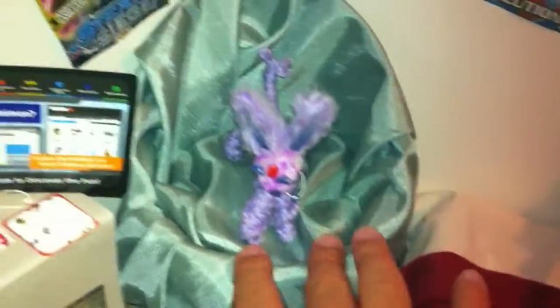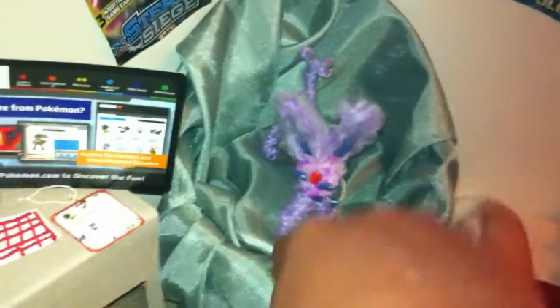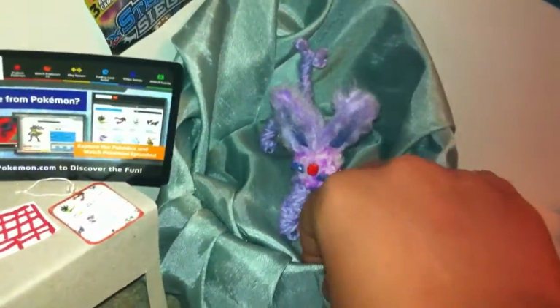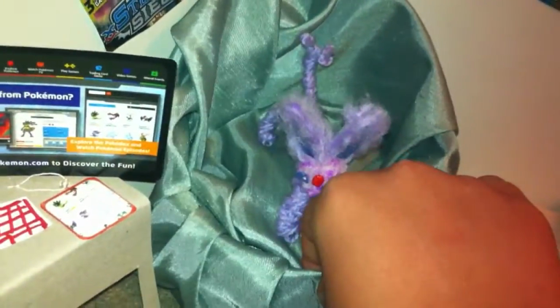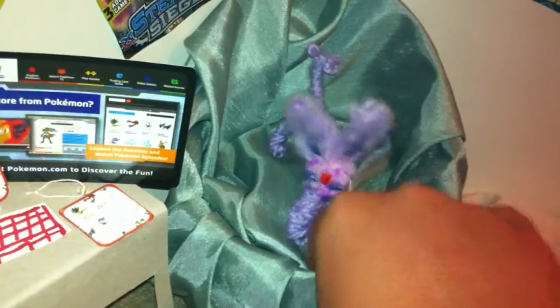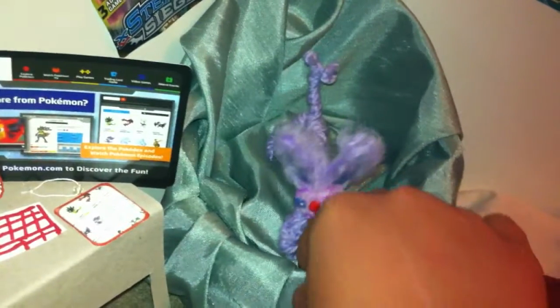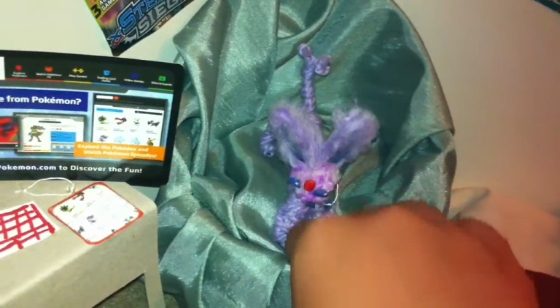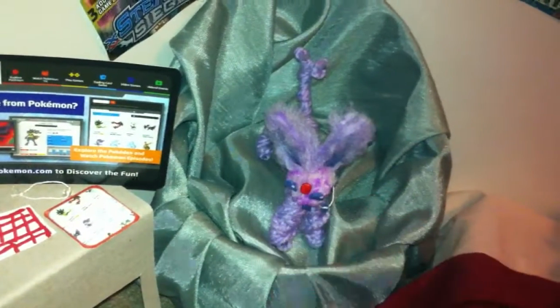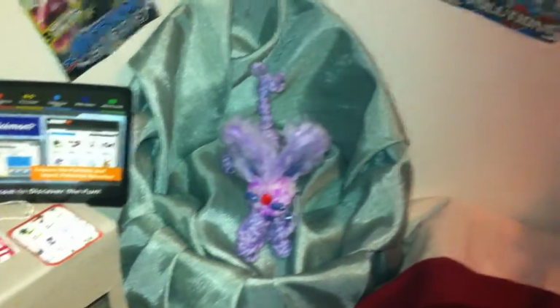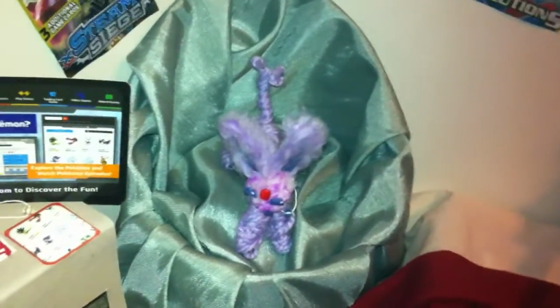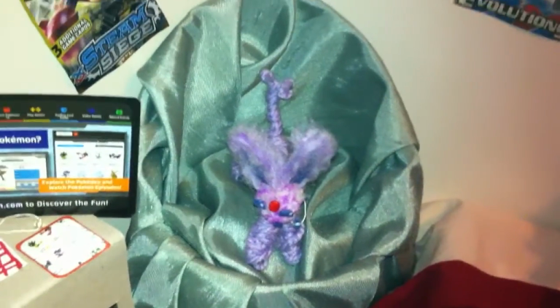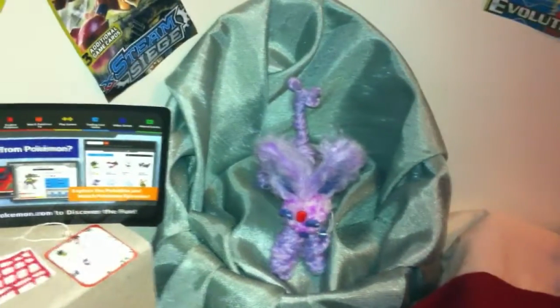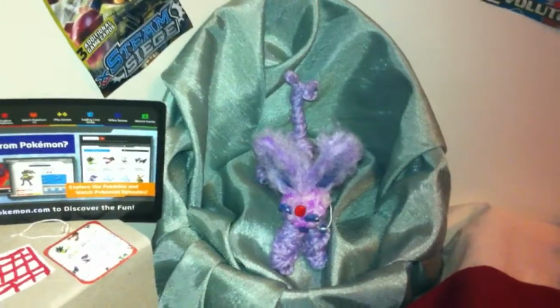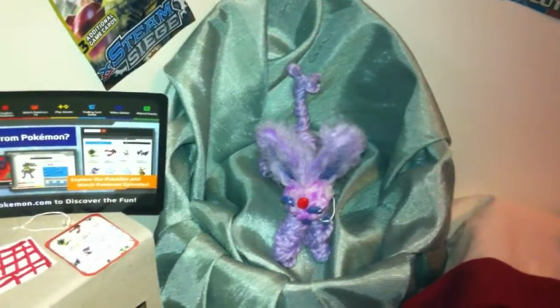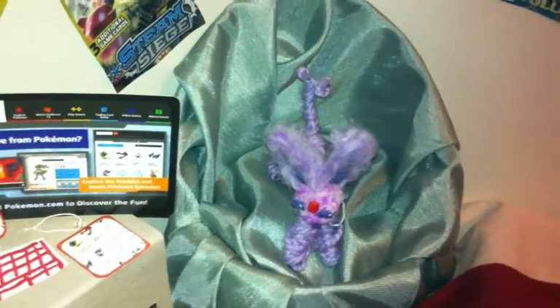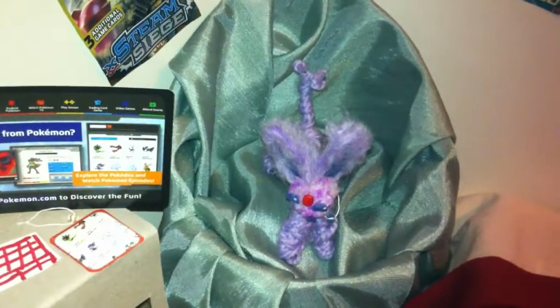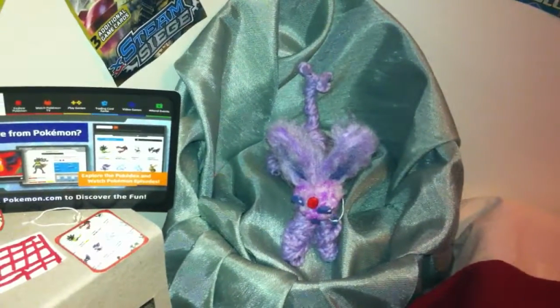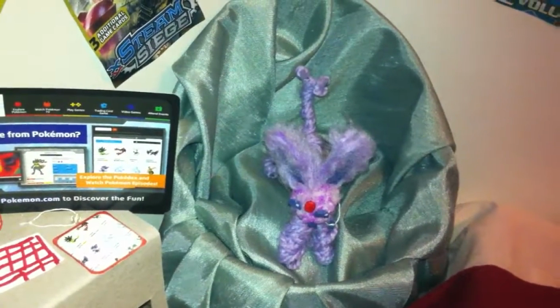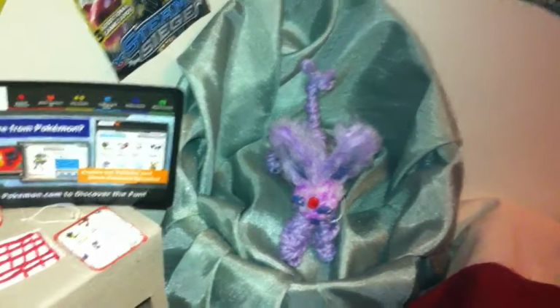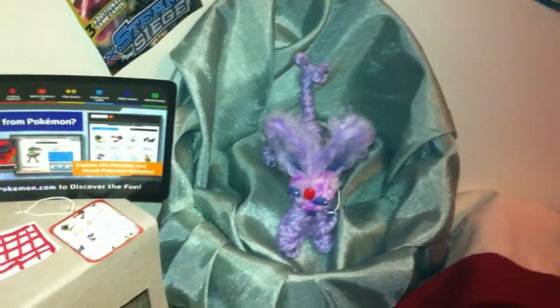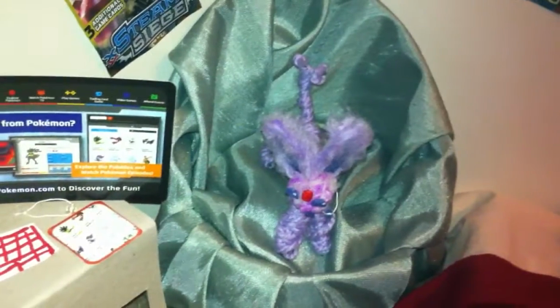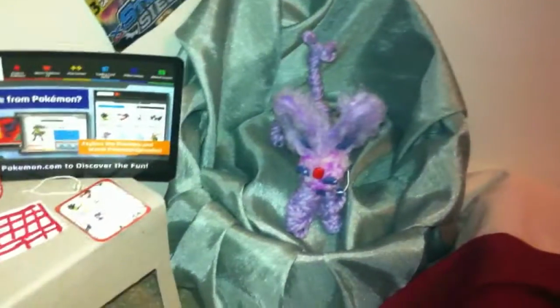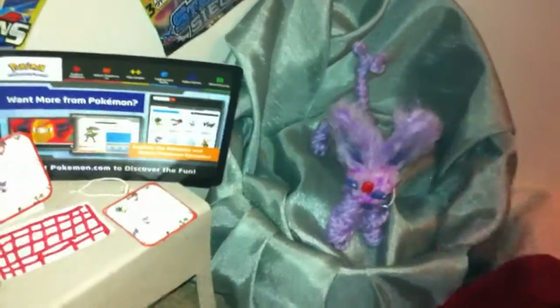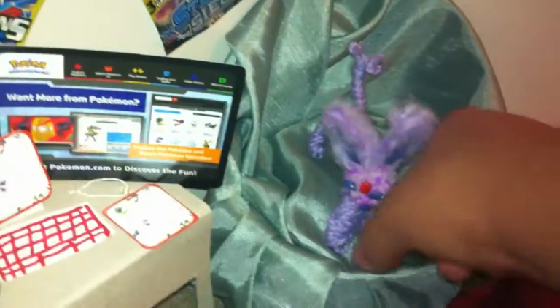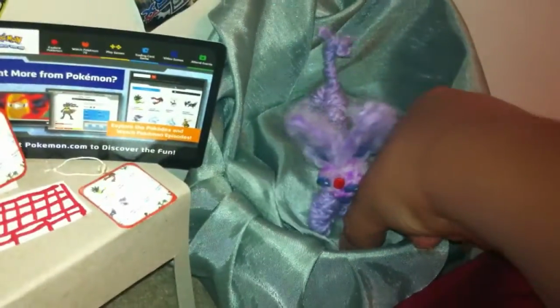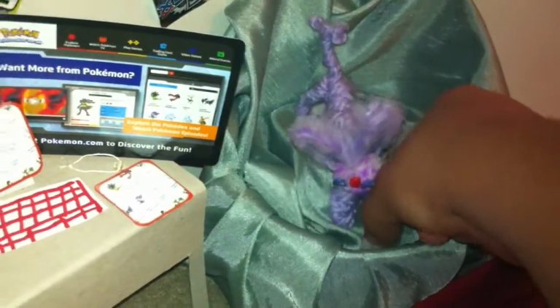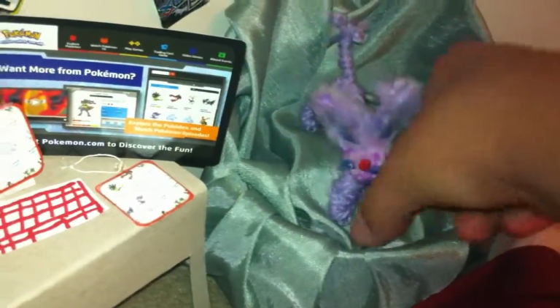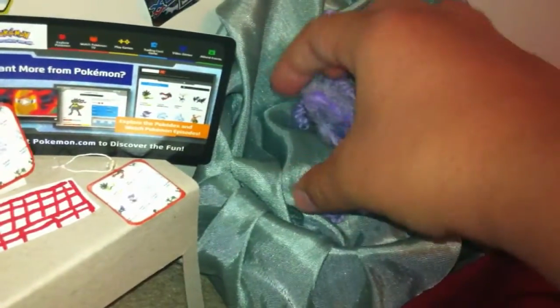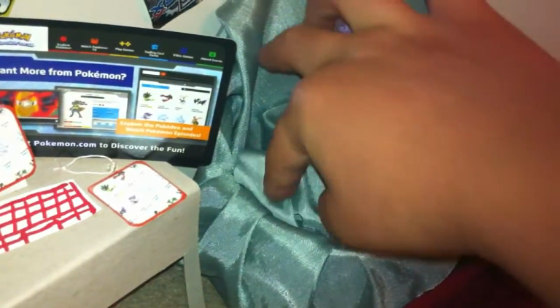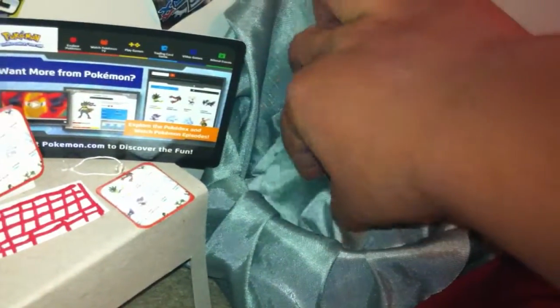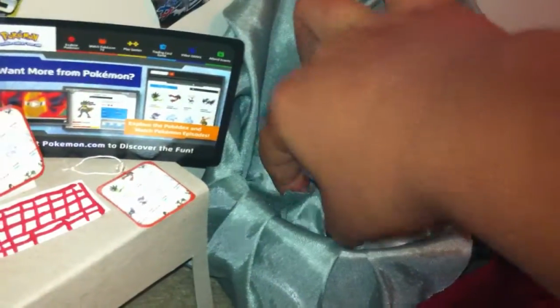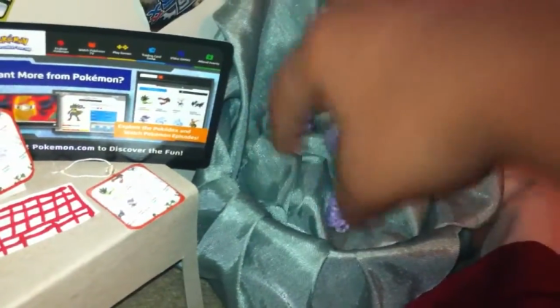Here's the chair. It's made from a My Froggy Stuff tutorial. I used an oatmeal container, fabric, and I think scrap fabric to stuff it.